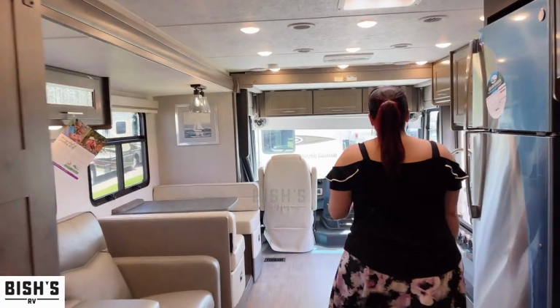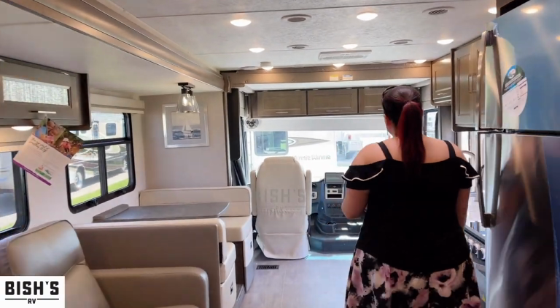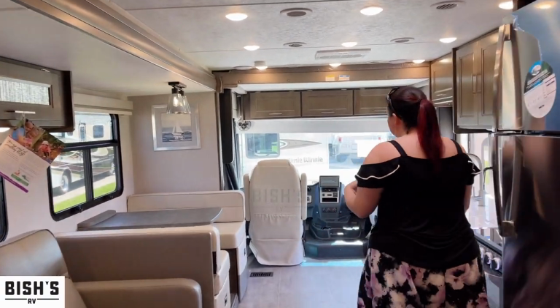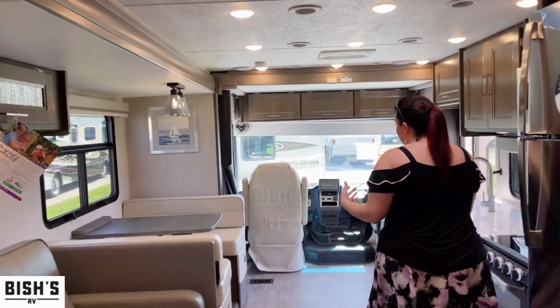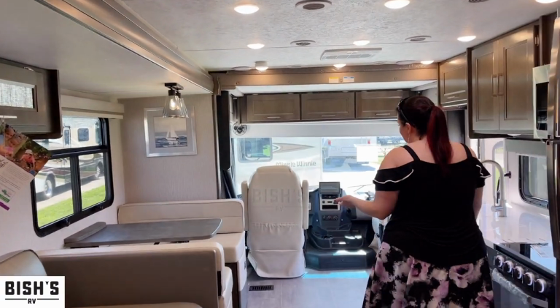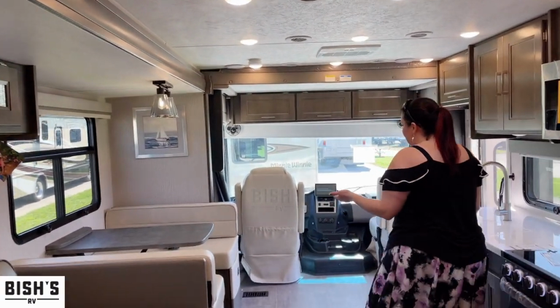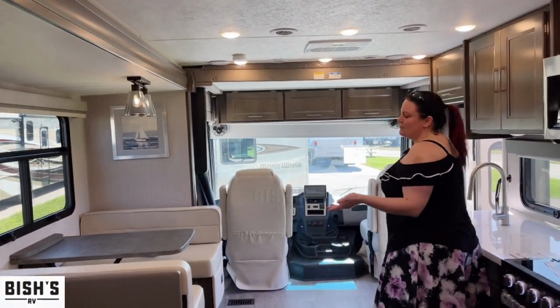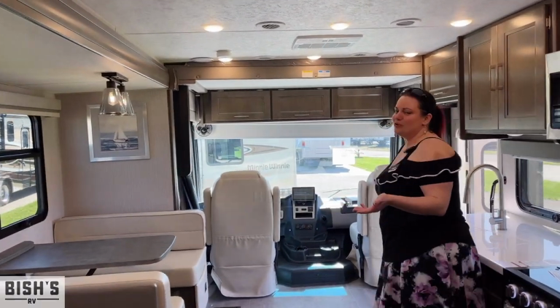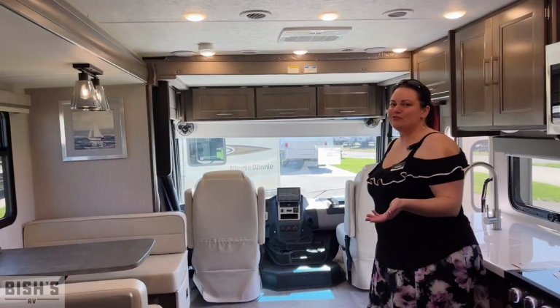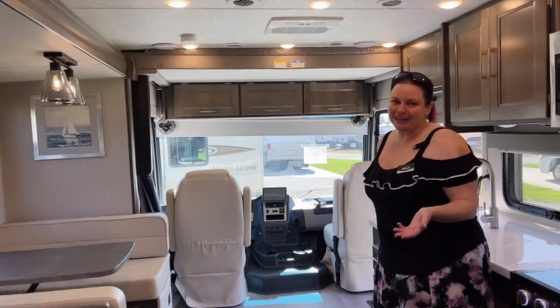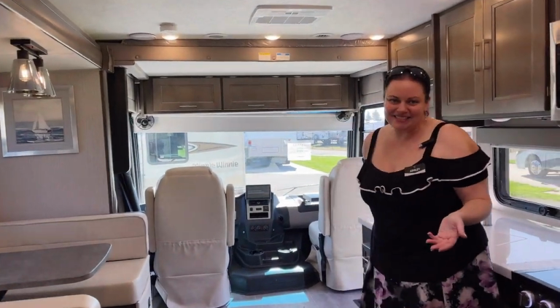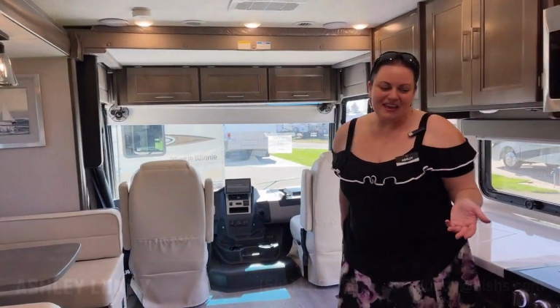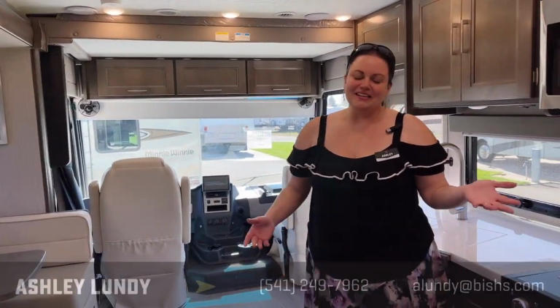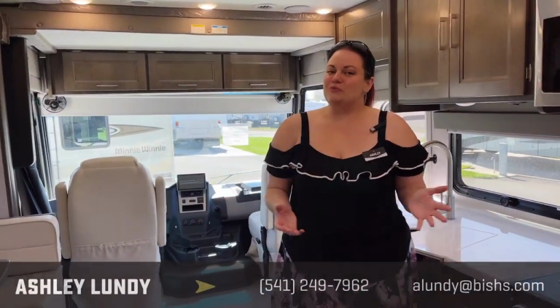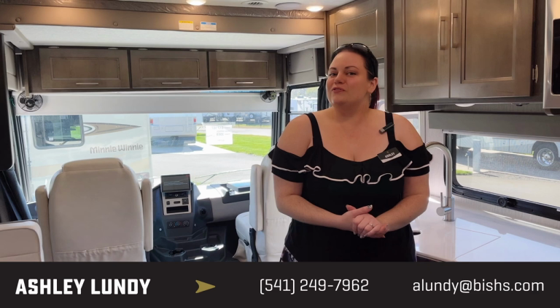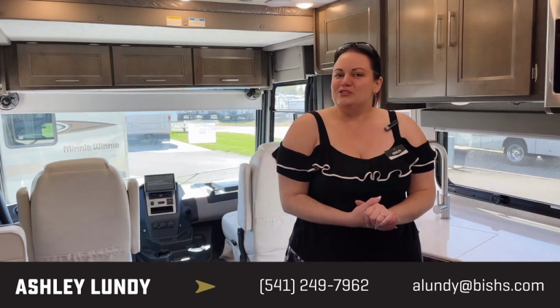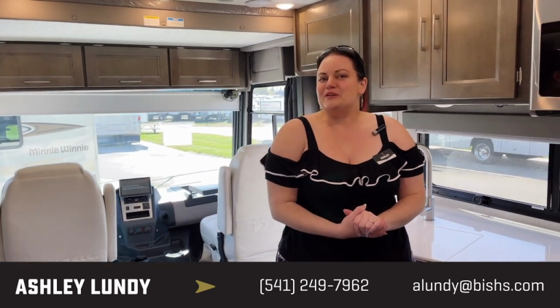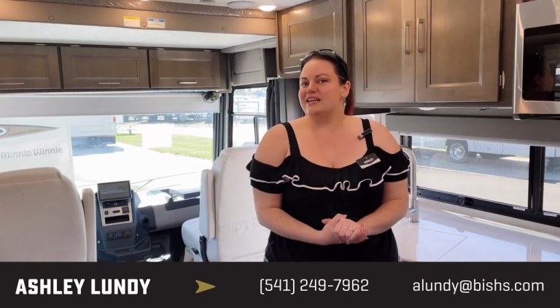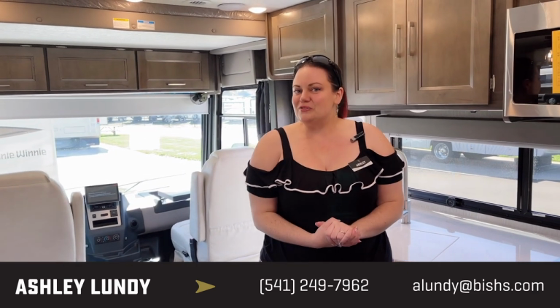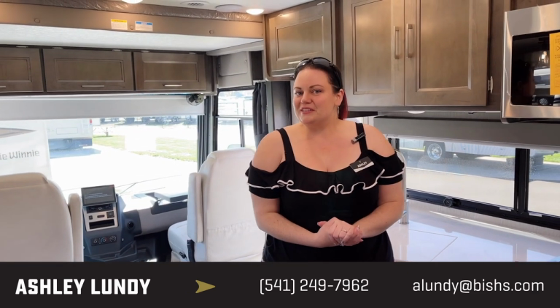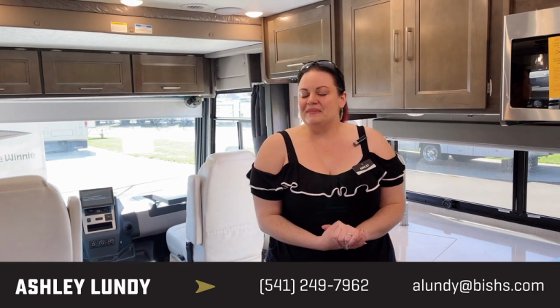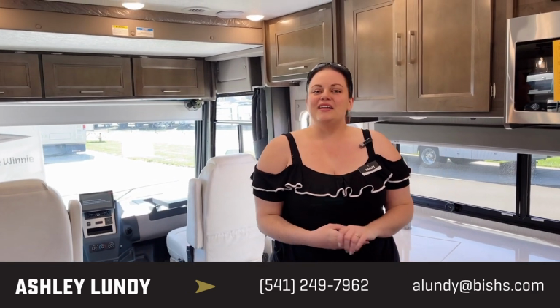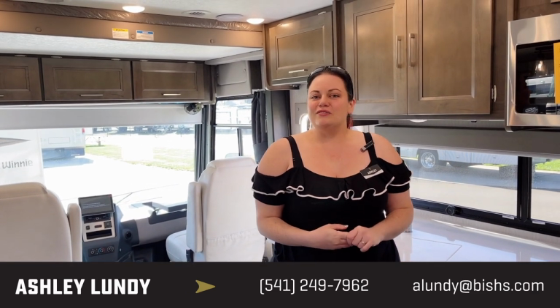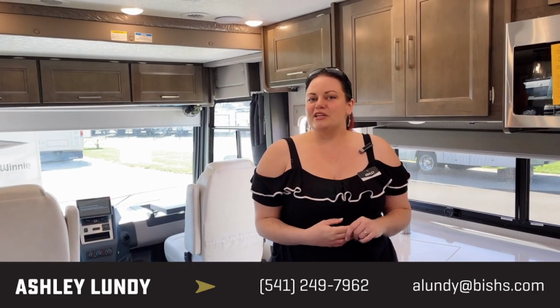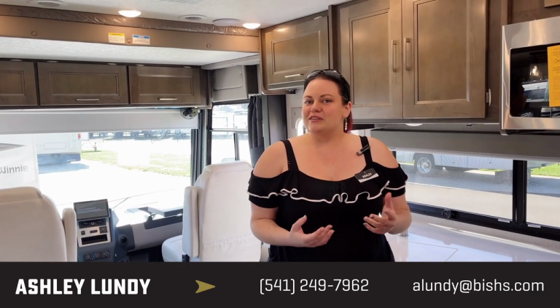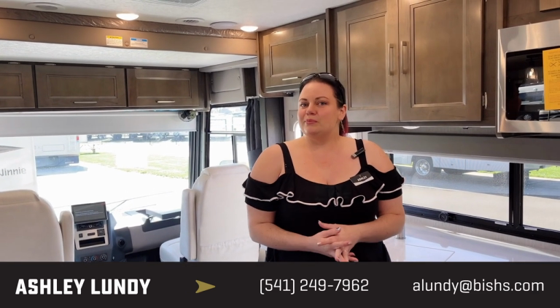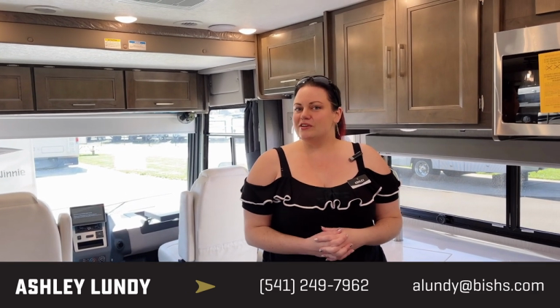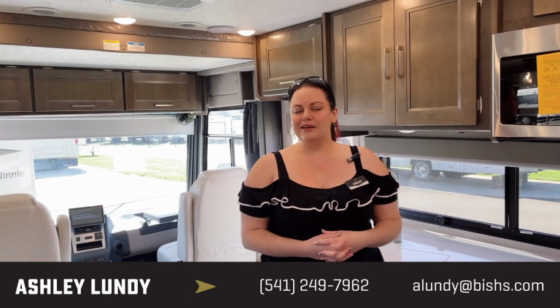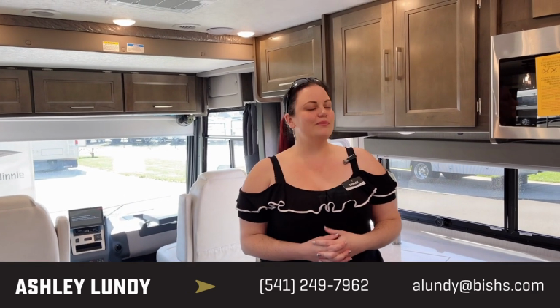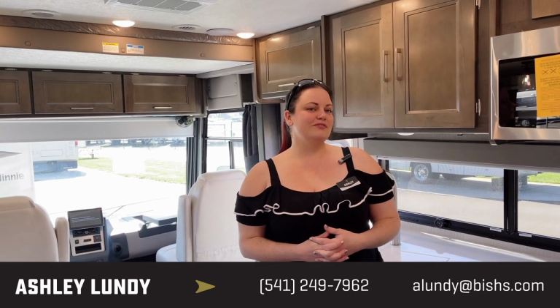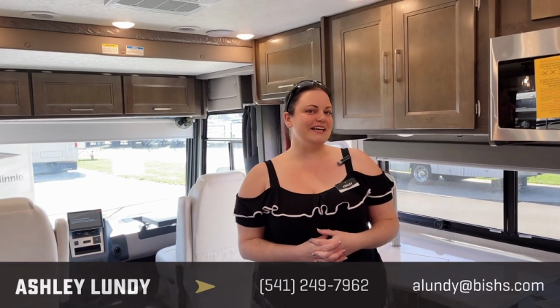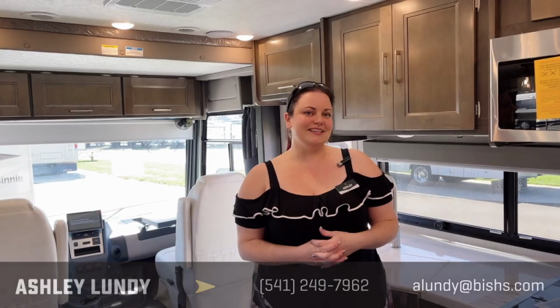You can see why this is one of my favorite and more unique floor plans. If you want more information you can contact me directly, and thank you so much for considering Bish's RV. I hope you have a fantastic day.